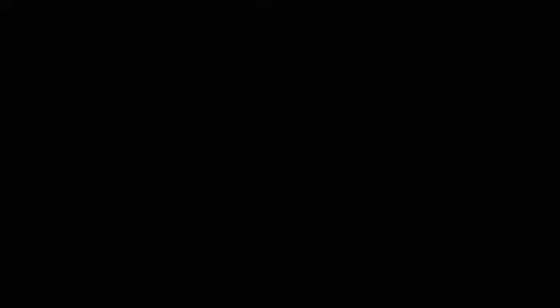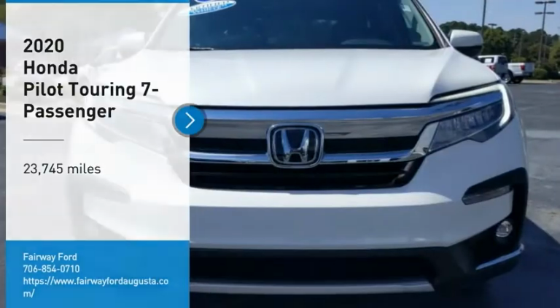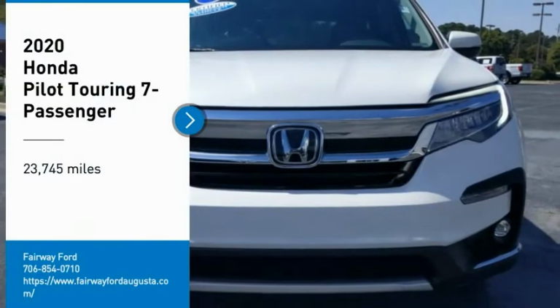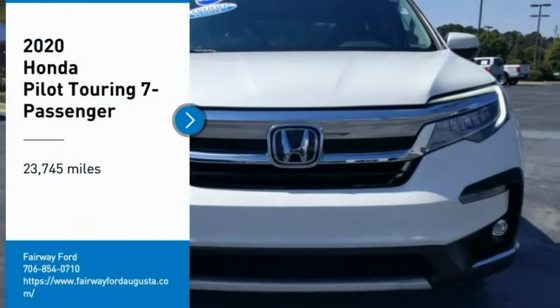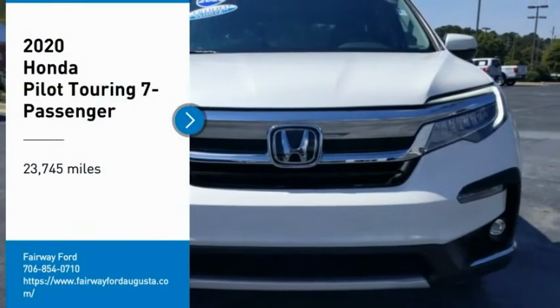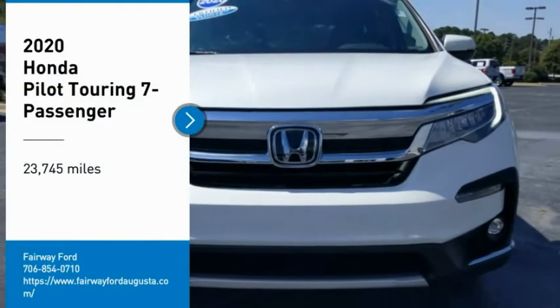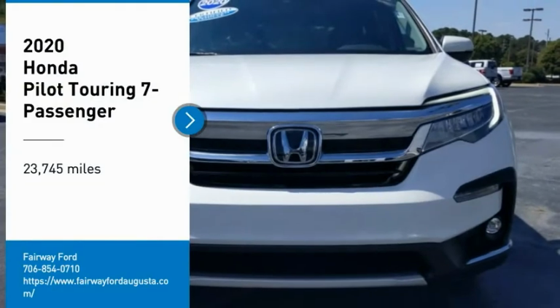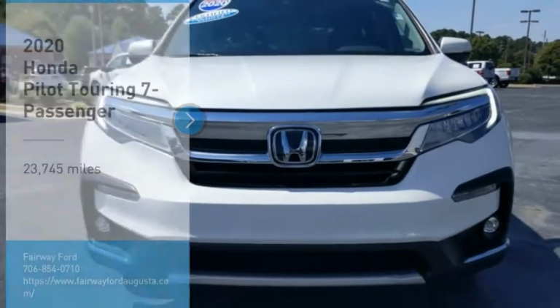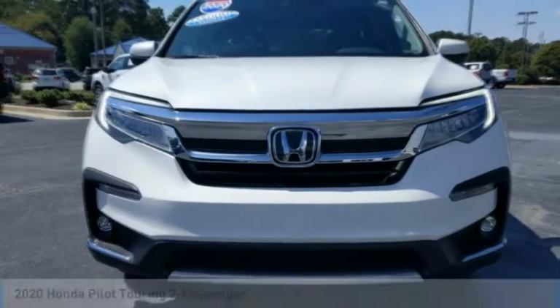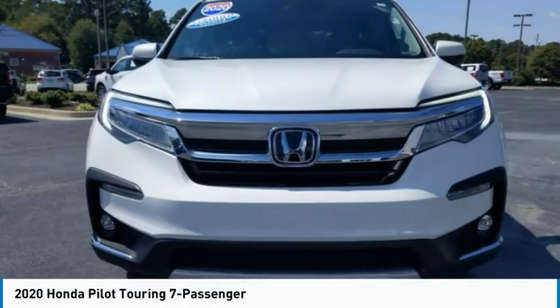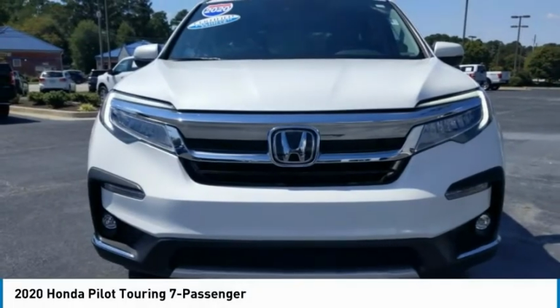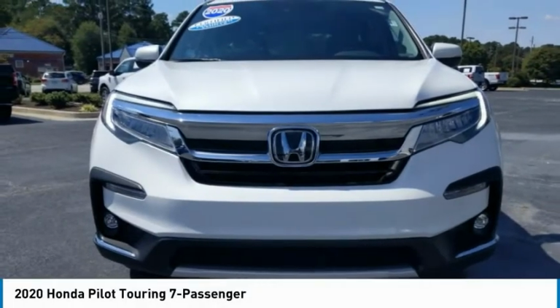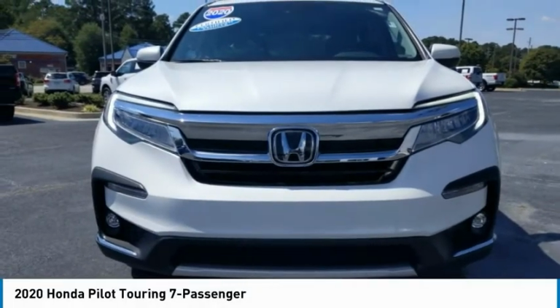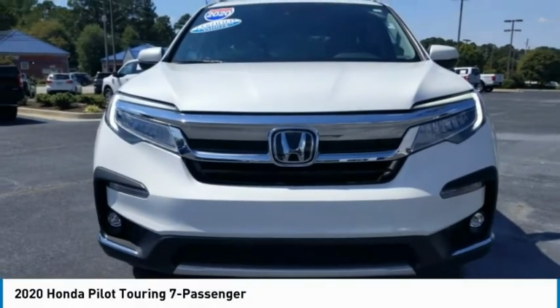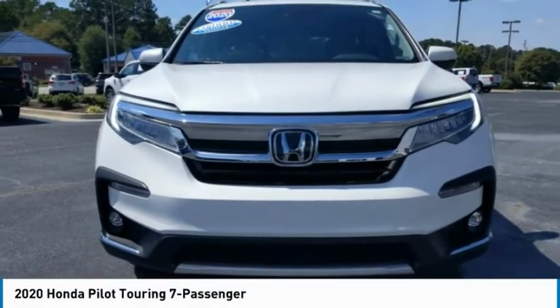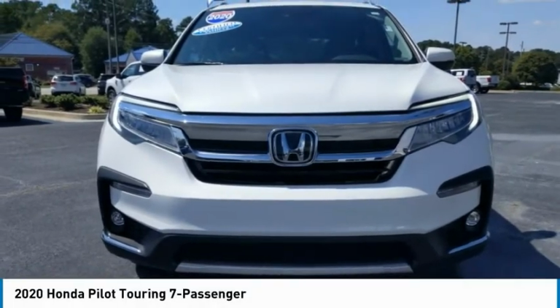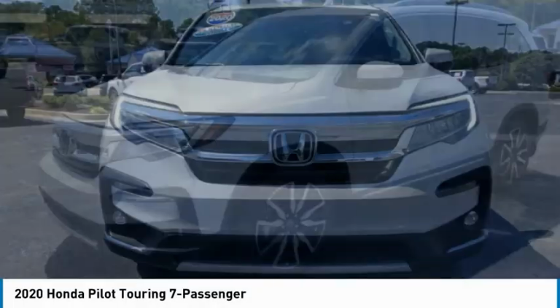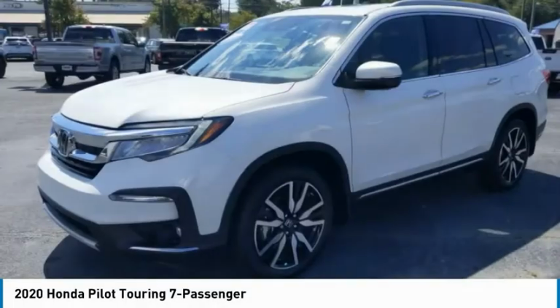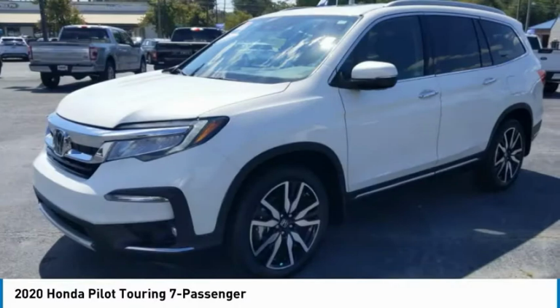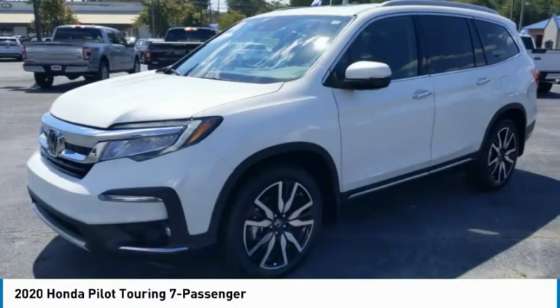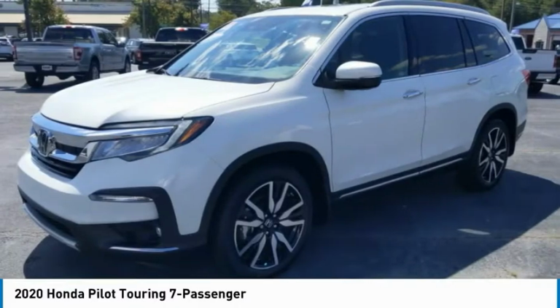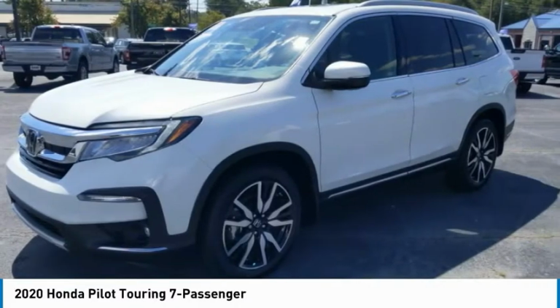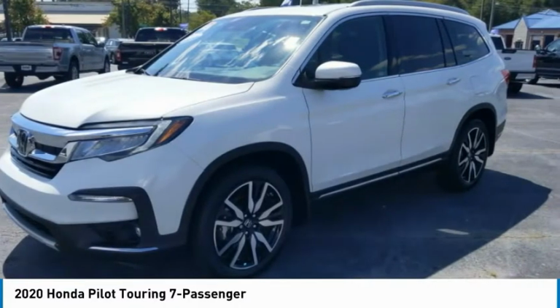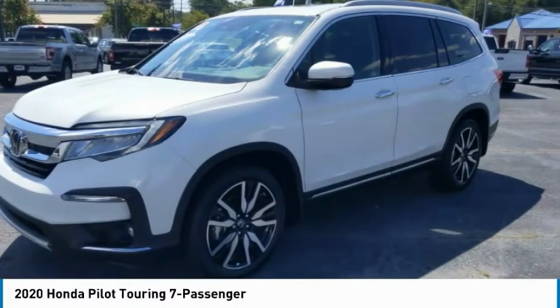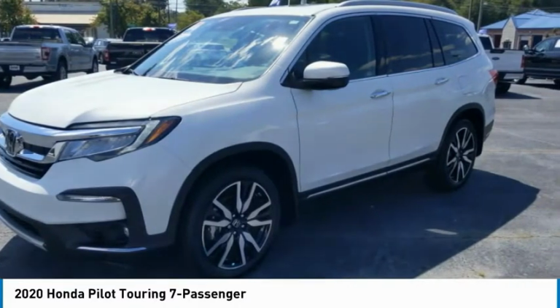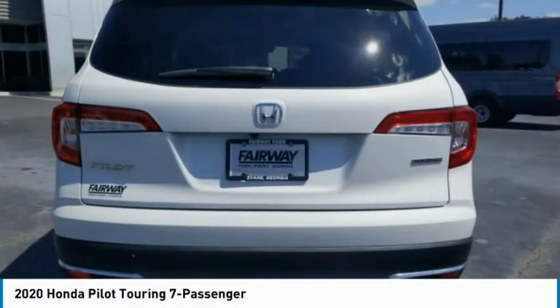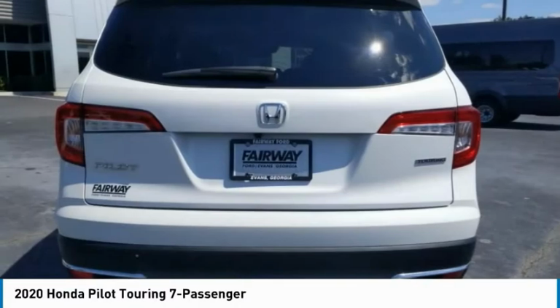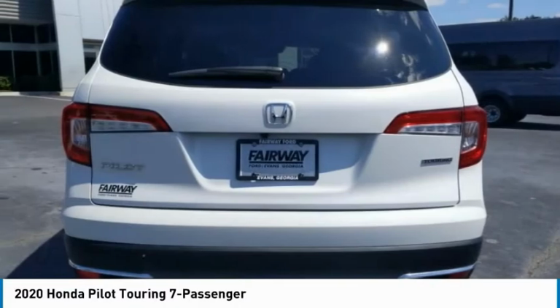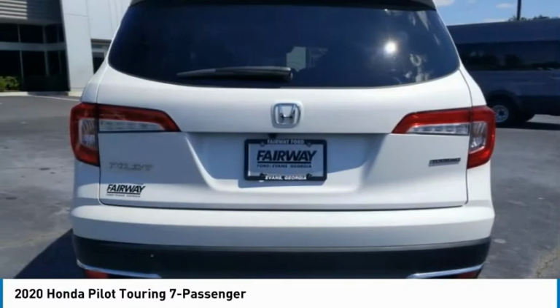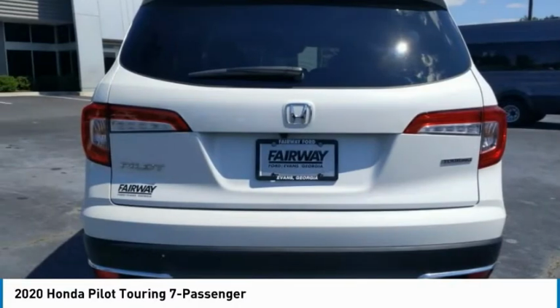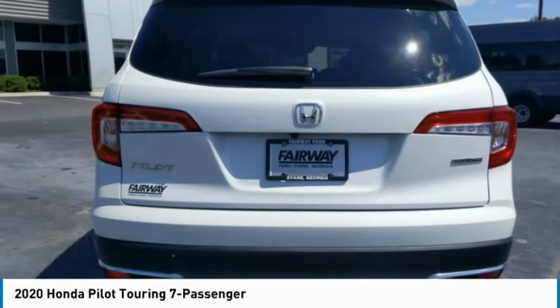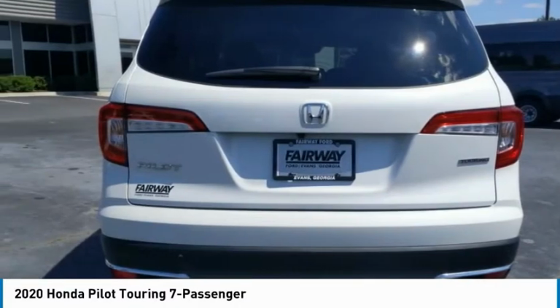Looking for the right vehicle? Check out the 2020 Pilot. Optimal utility. Indulgent interior. Powerful performer. You'll be ready for almost anything in the Honda Pilot.